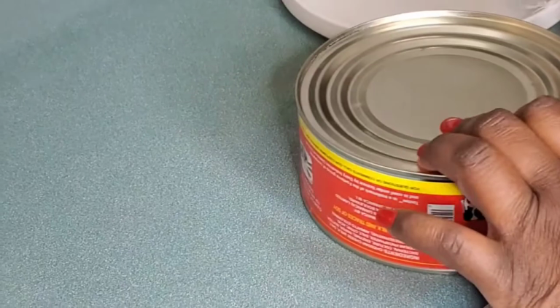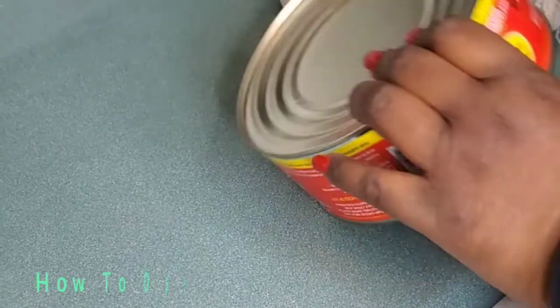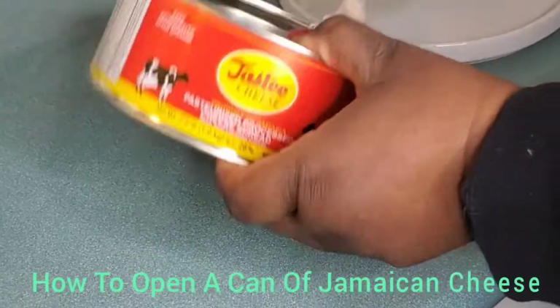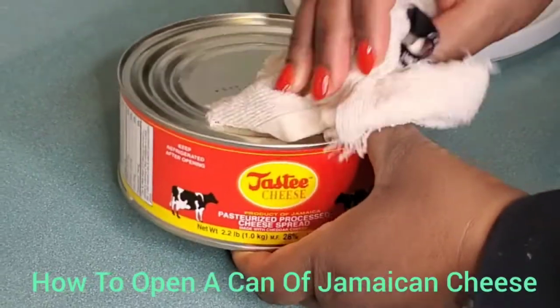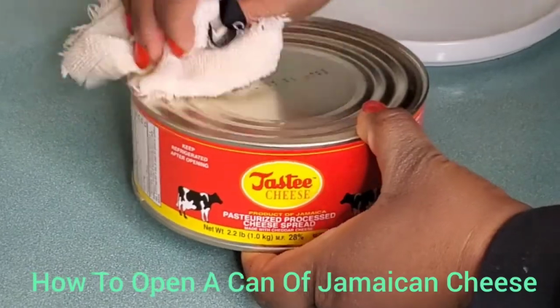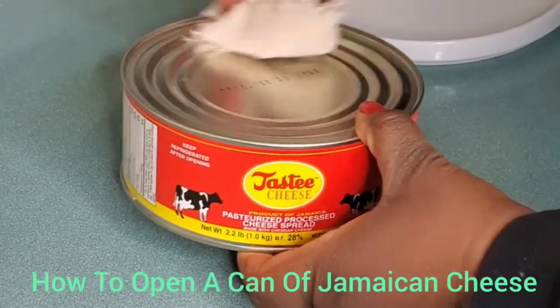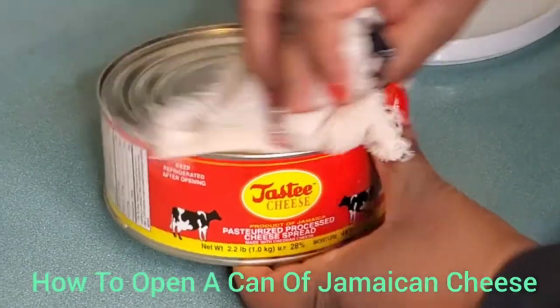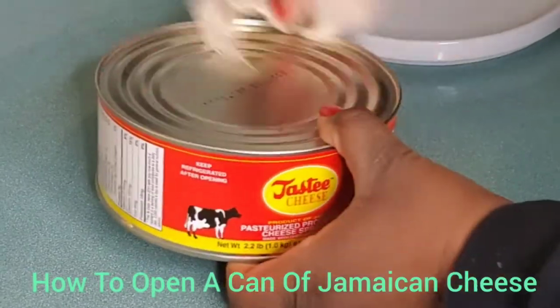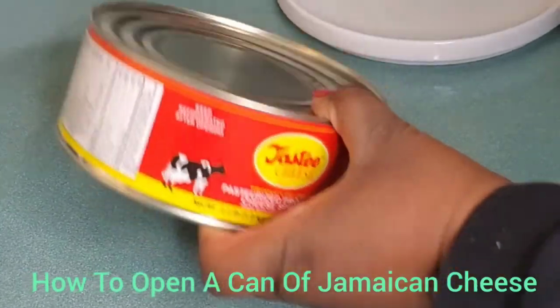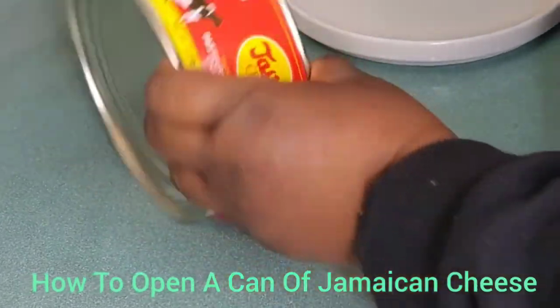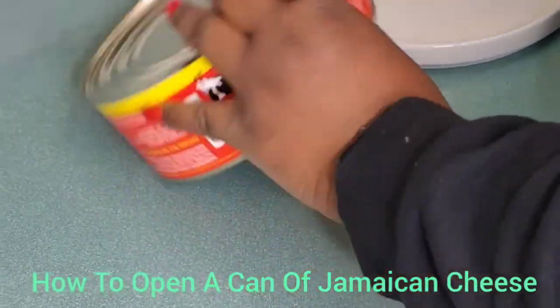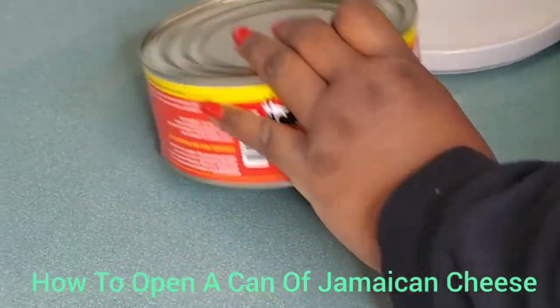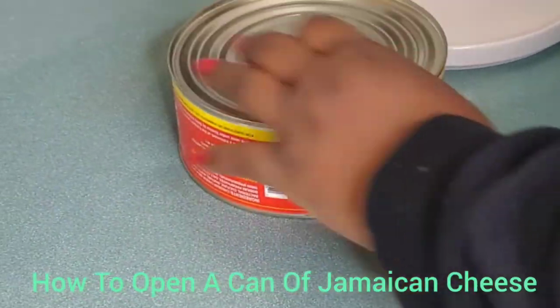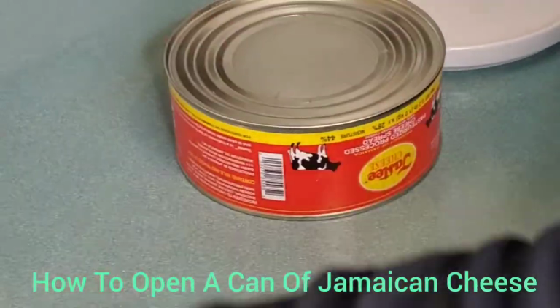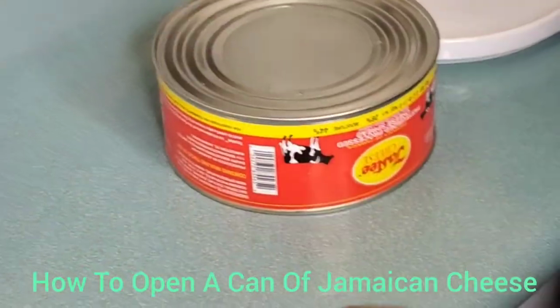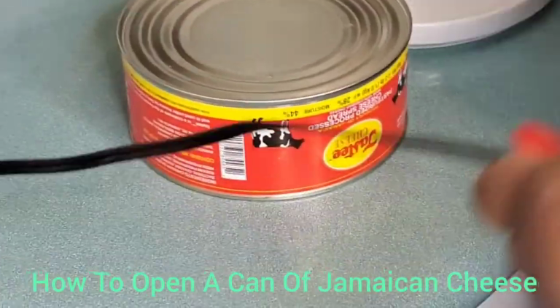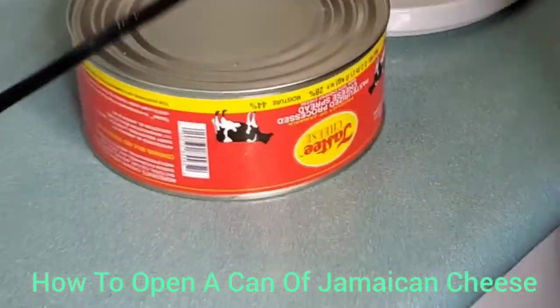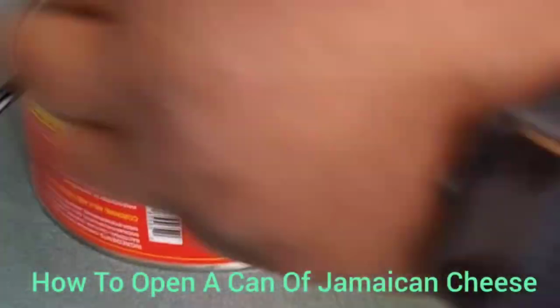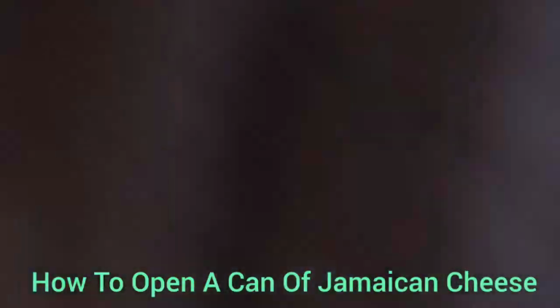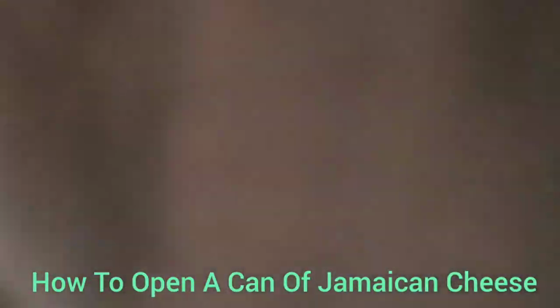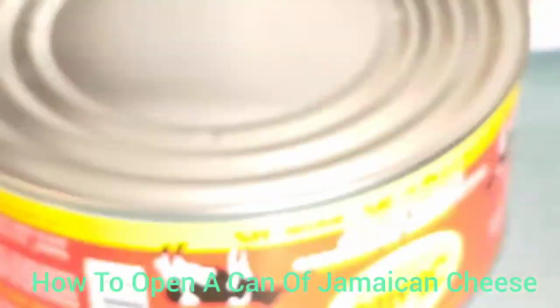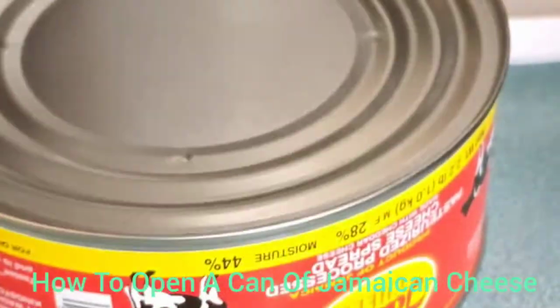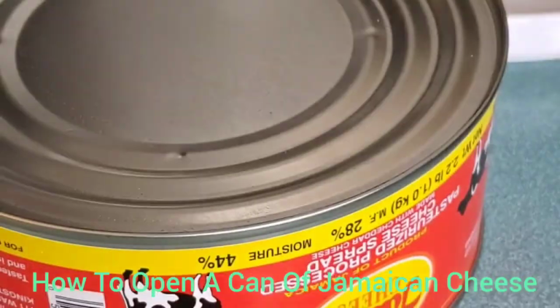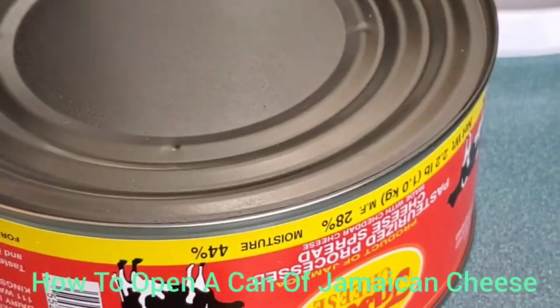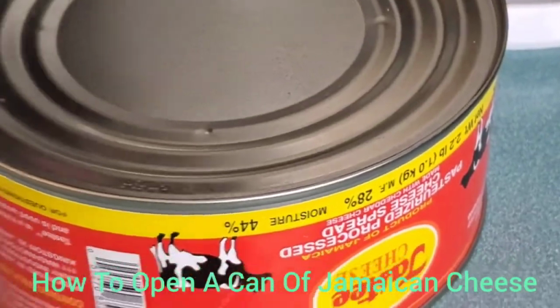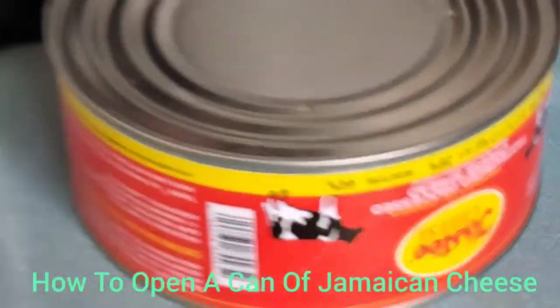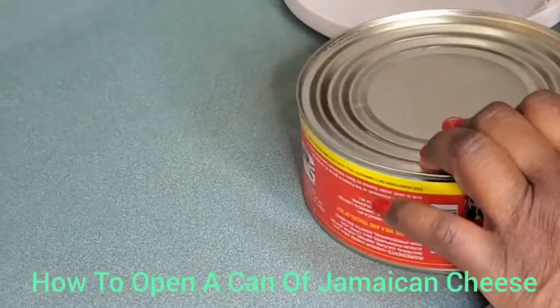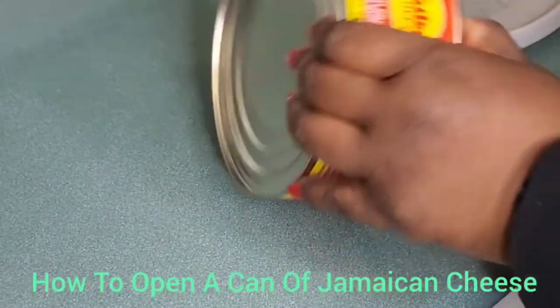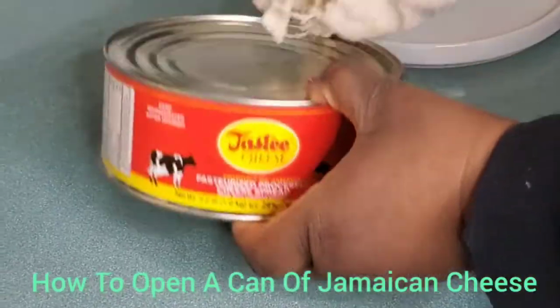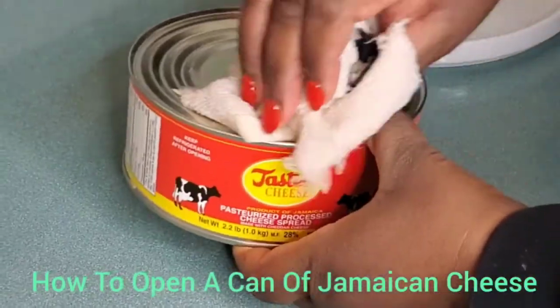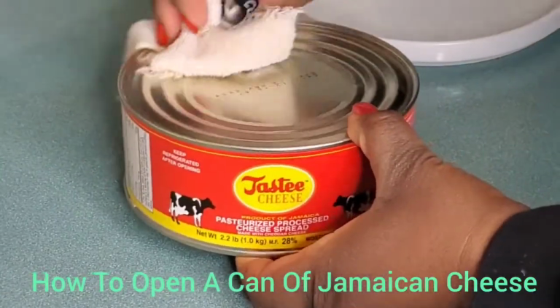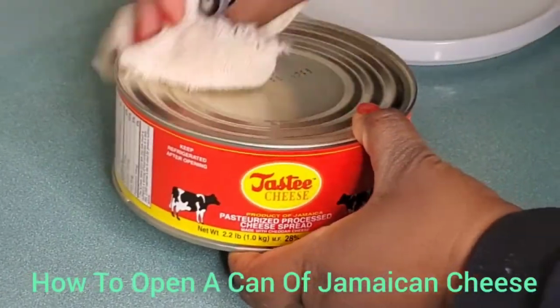This is Maya coming to you with another video. In this video I'm going to show you how to open a can of Jamaican cheese.